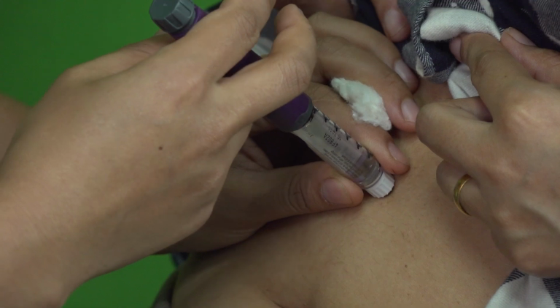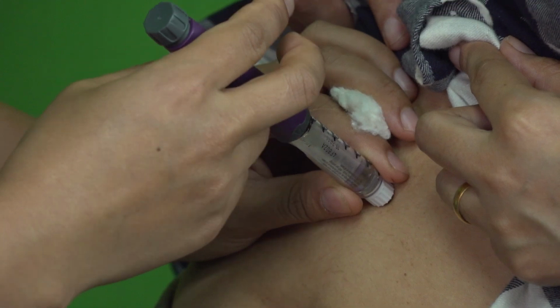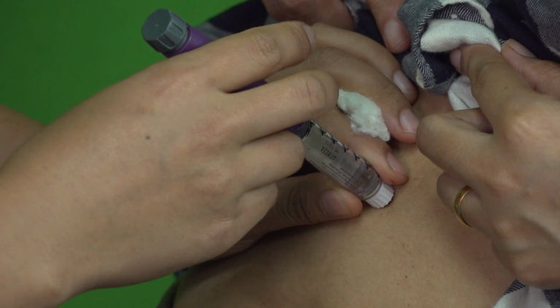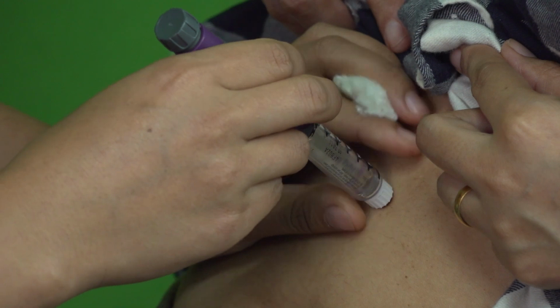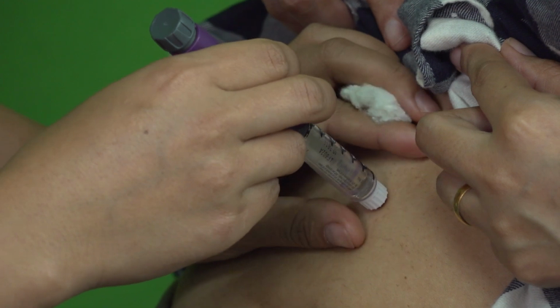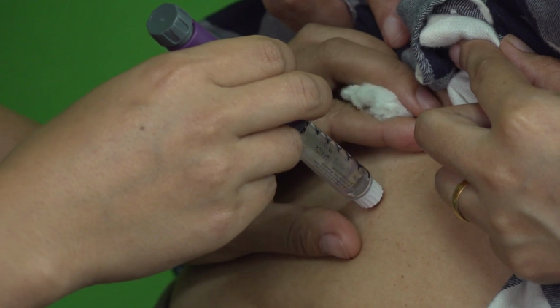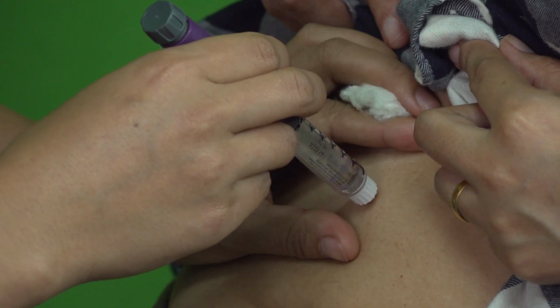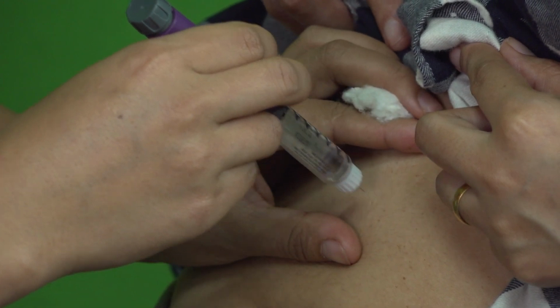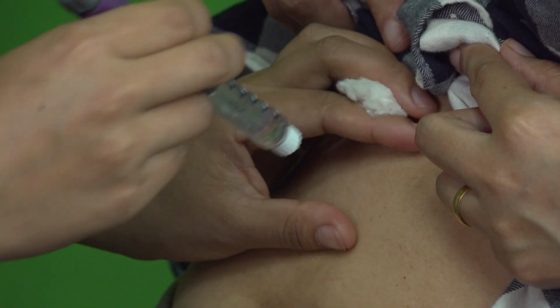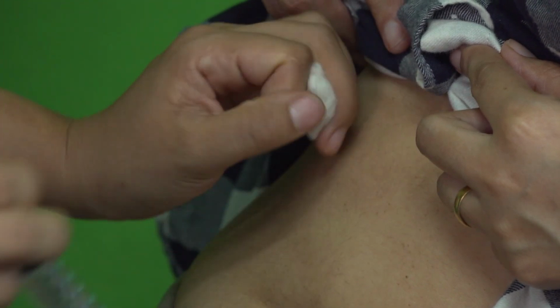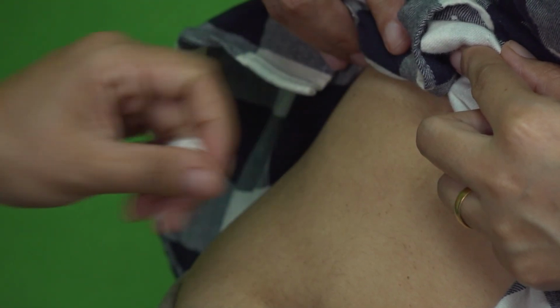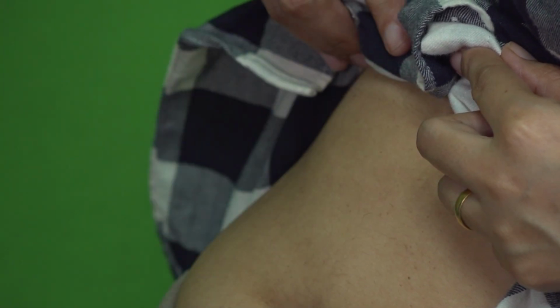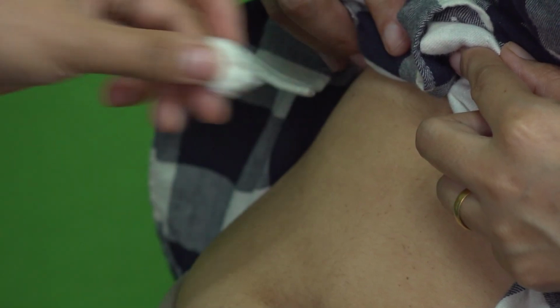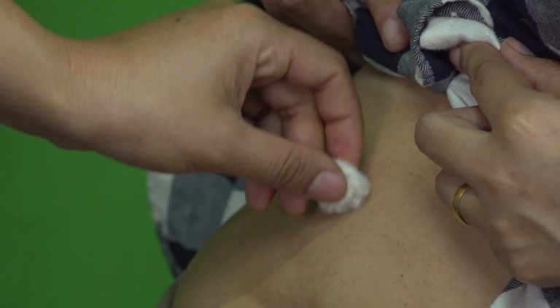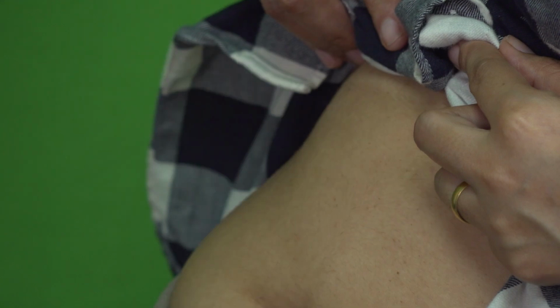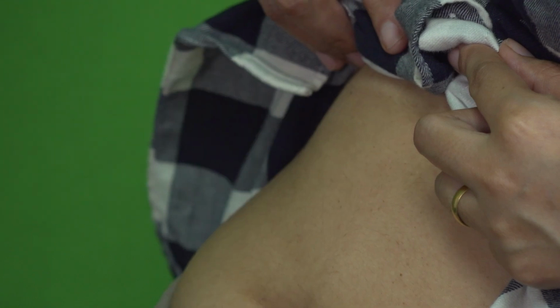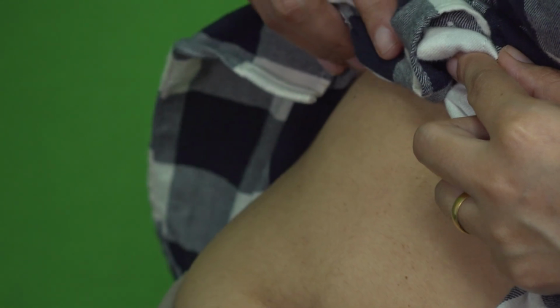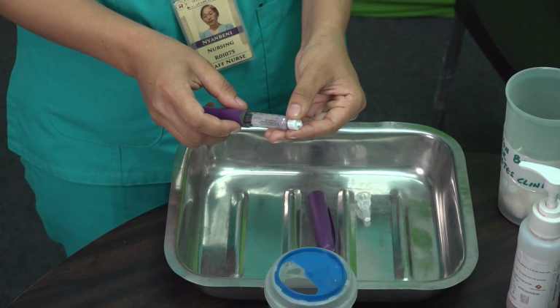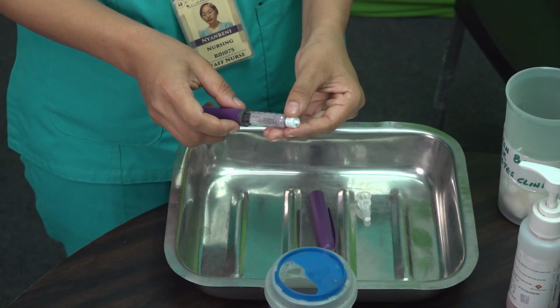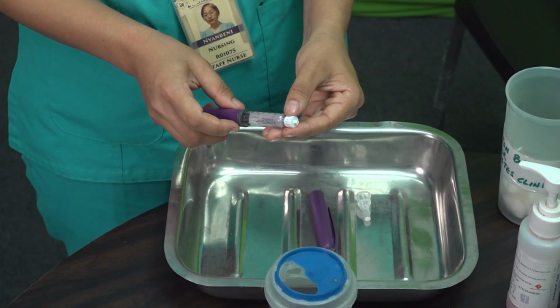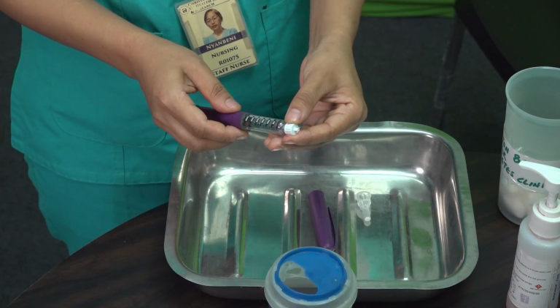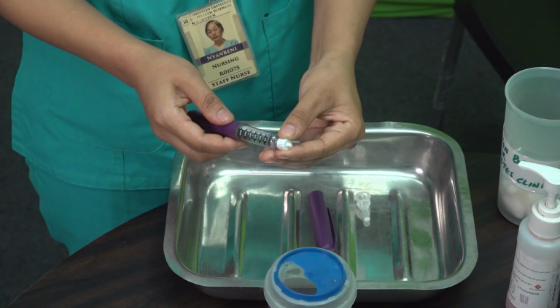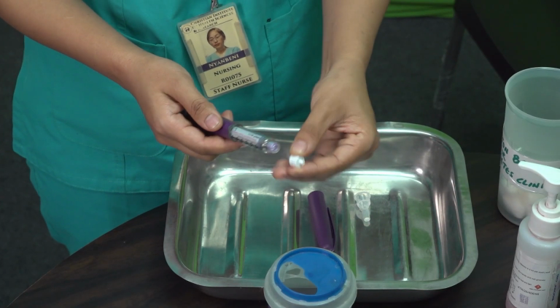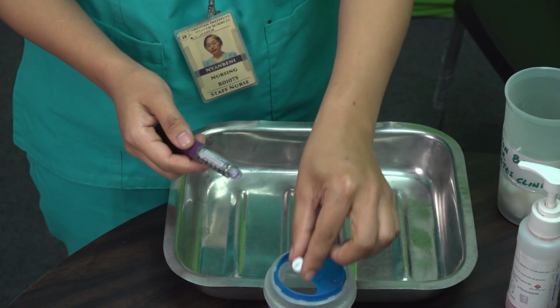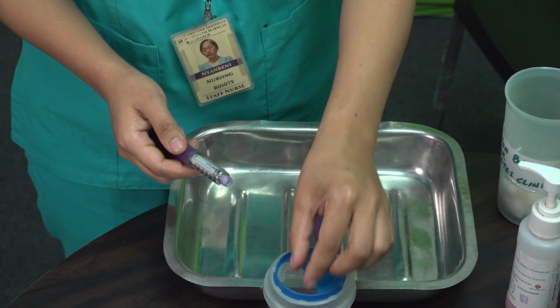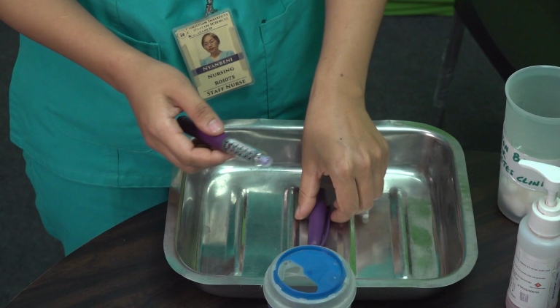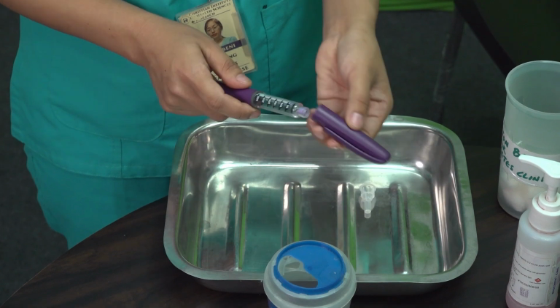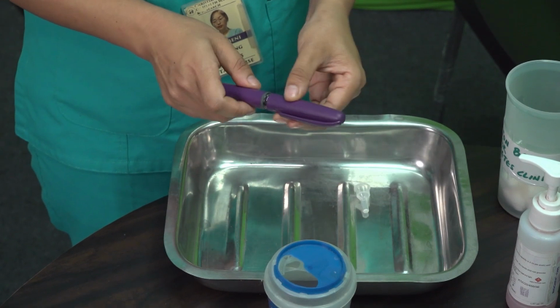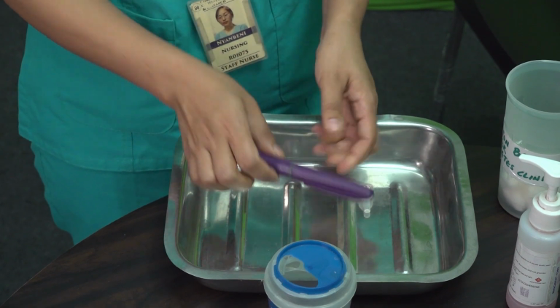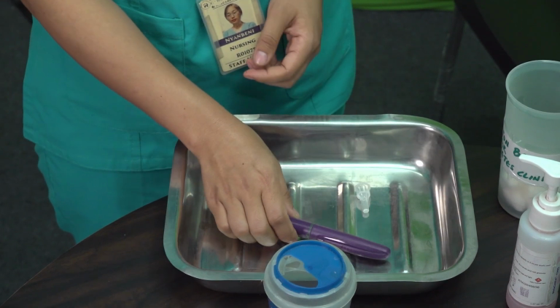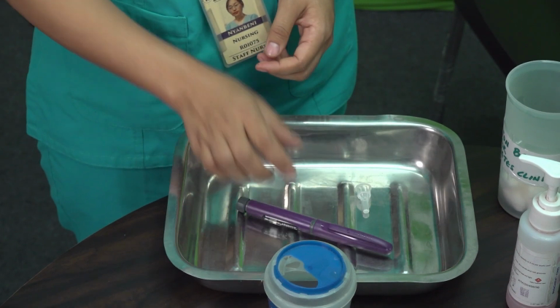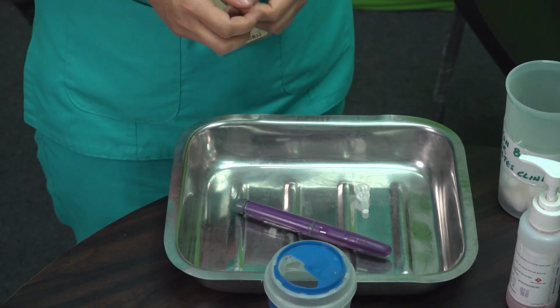Withdraw the needle at a 90-degree angle without rubbing or massaging the site. Properly dispose of the used needle and pen in a designated sharps container.